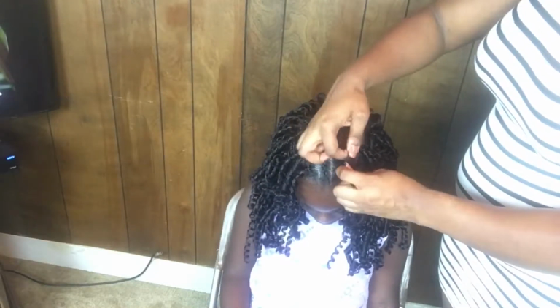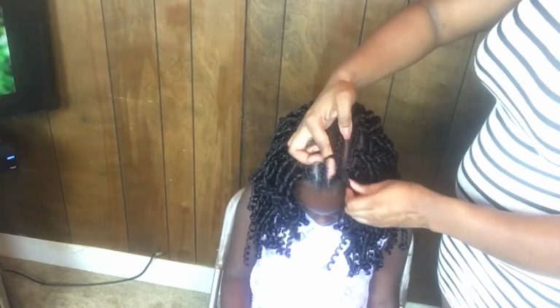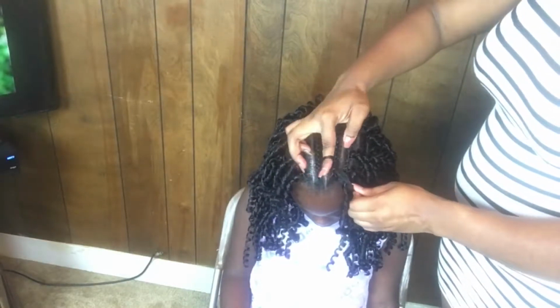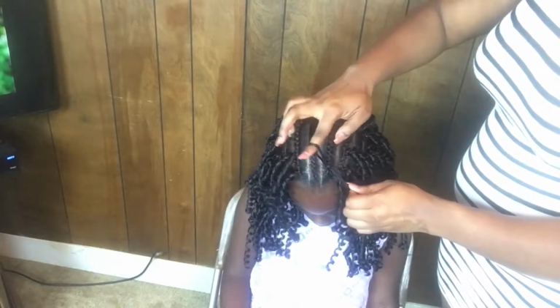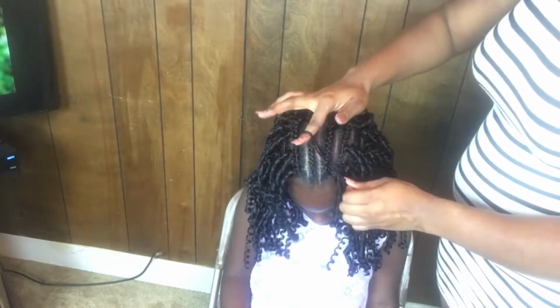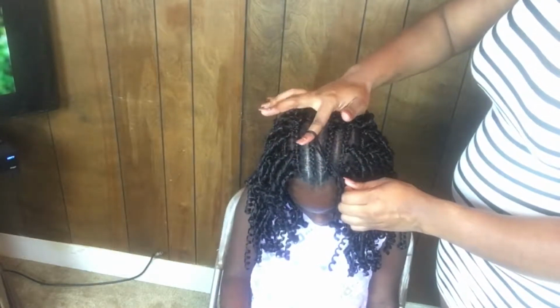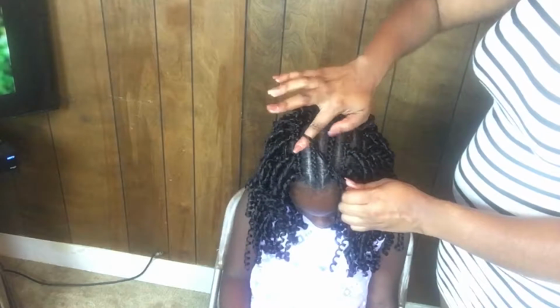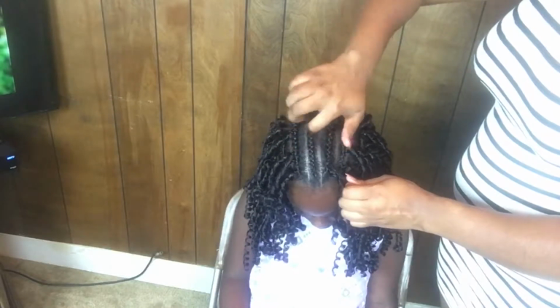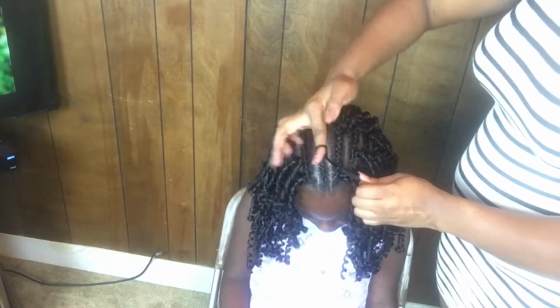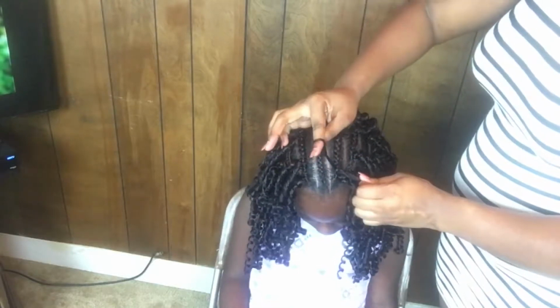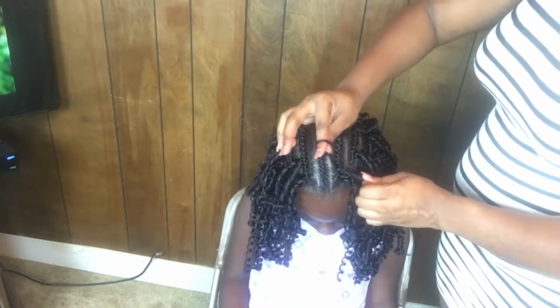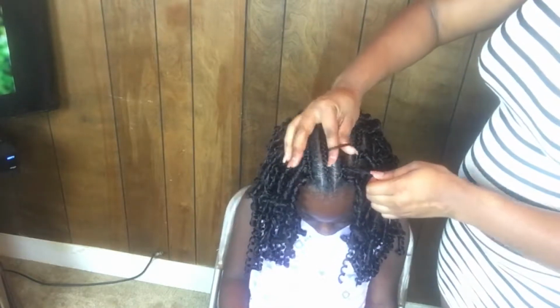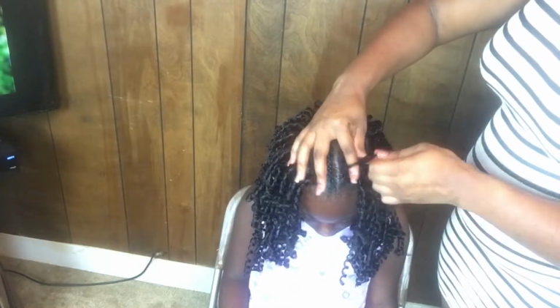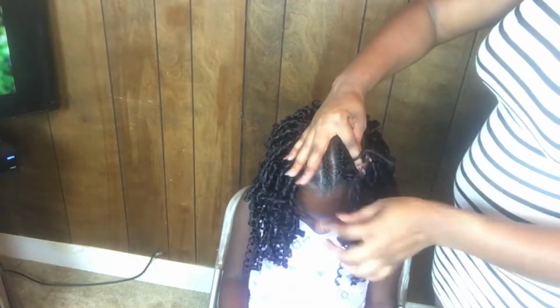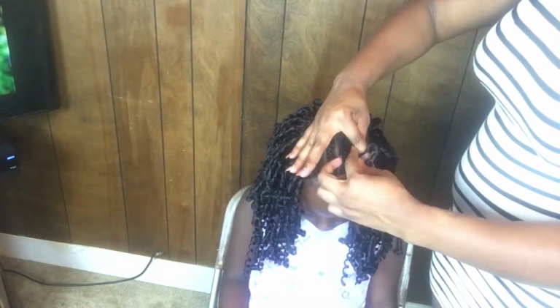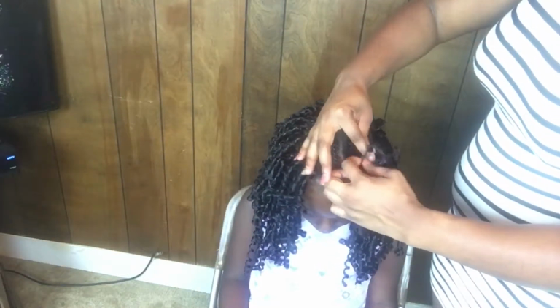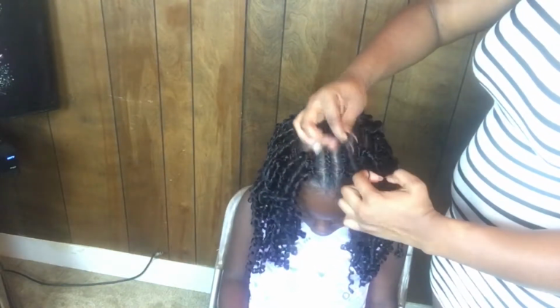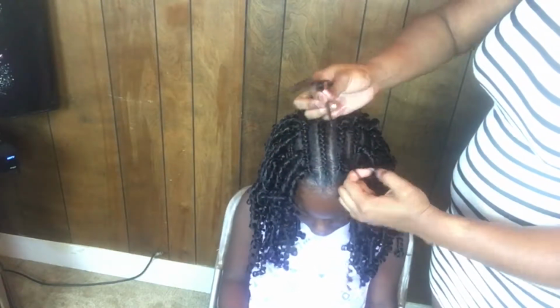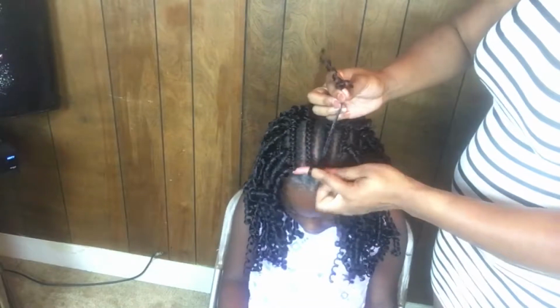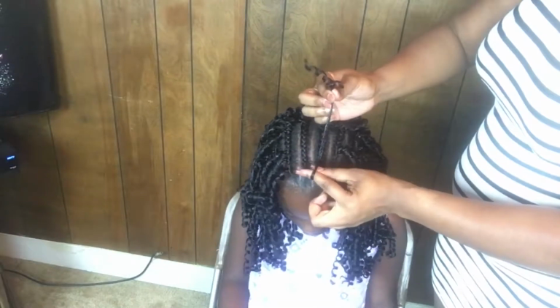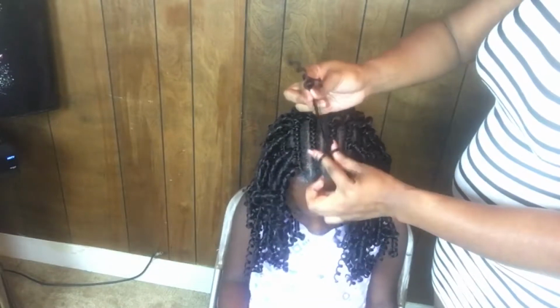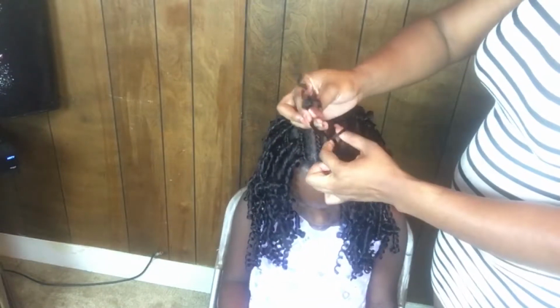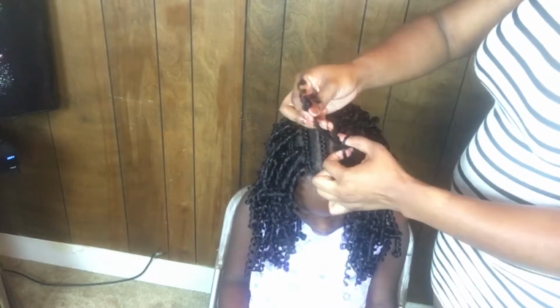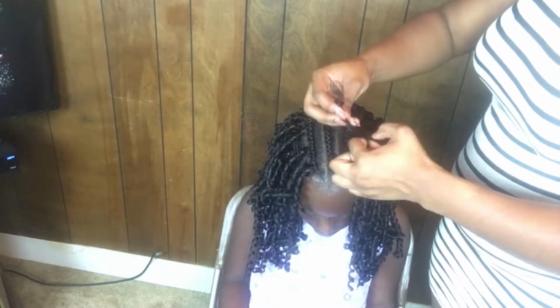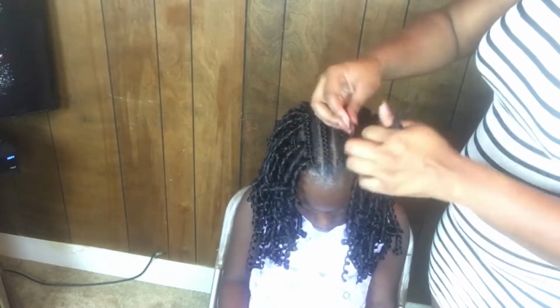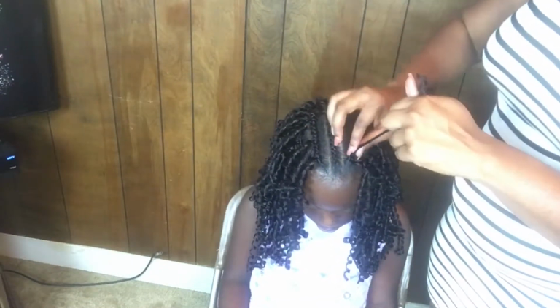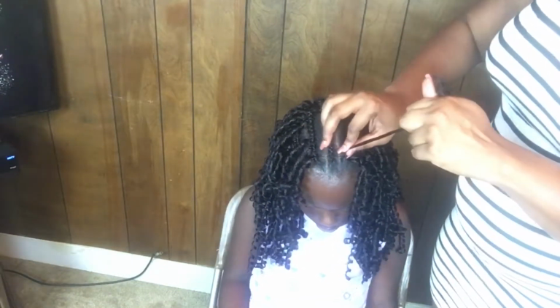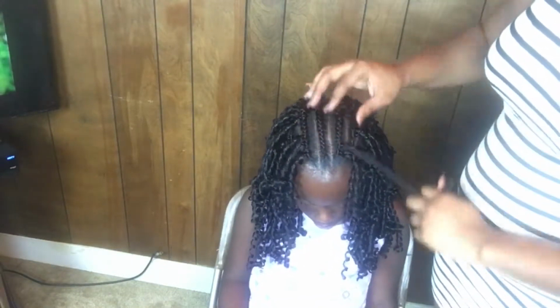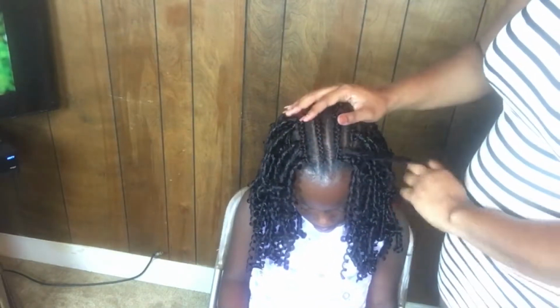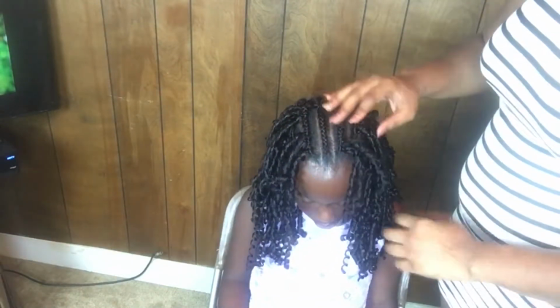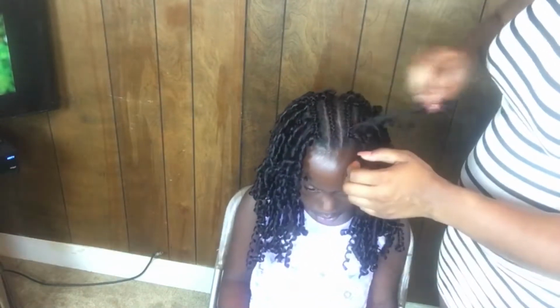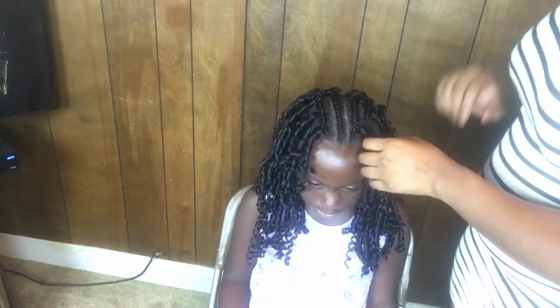So here's my loop — around the finger once, pull the hair through, around the finger twice, pull the hair through, and the knot is secure. This hair is textured, so you only have to loop it twice to make two knots and it's not going anywhere.